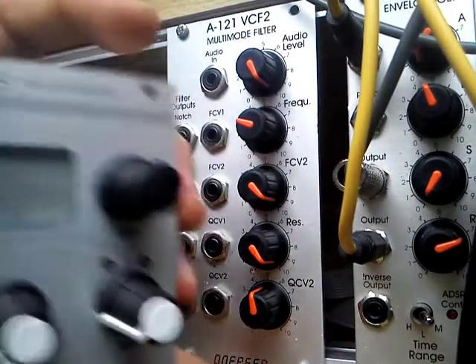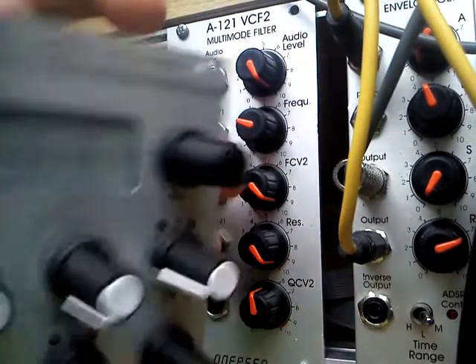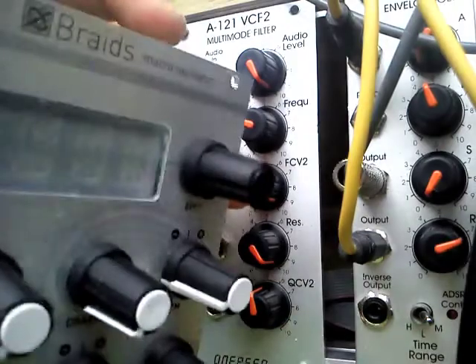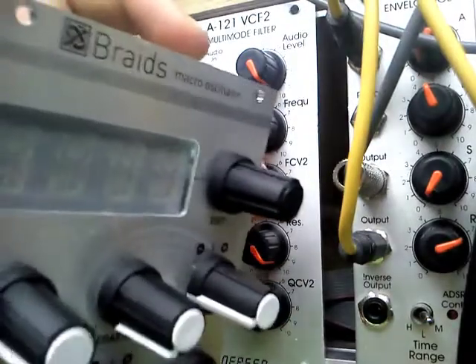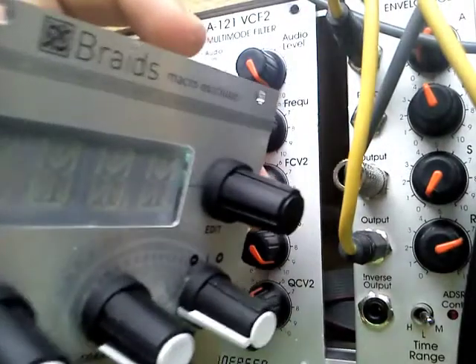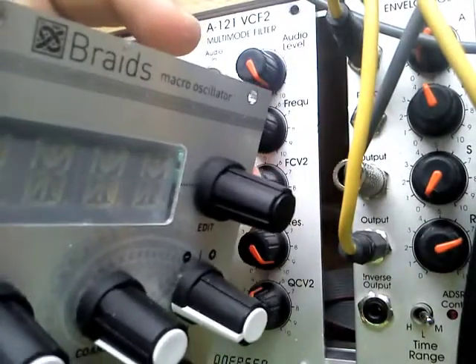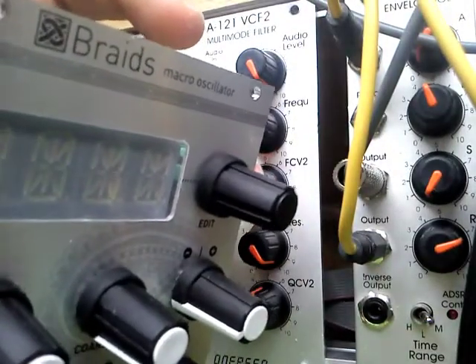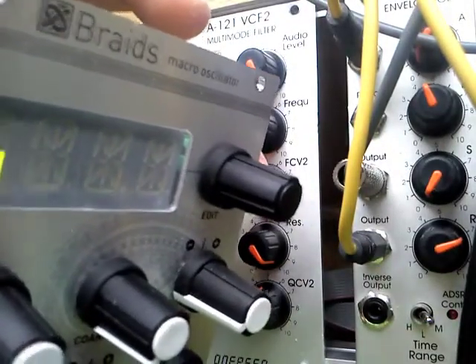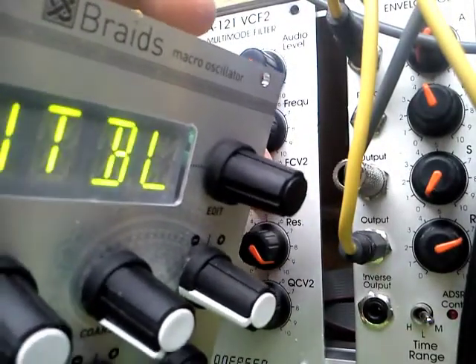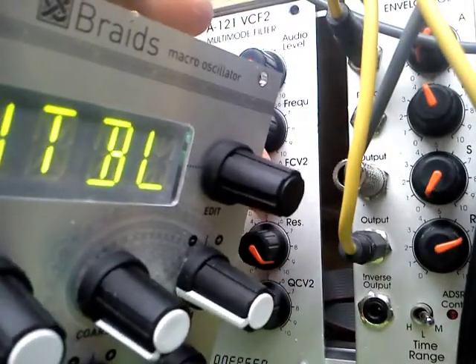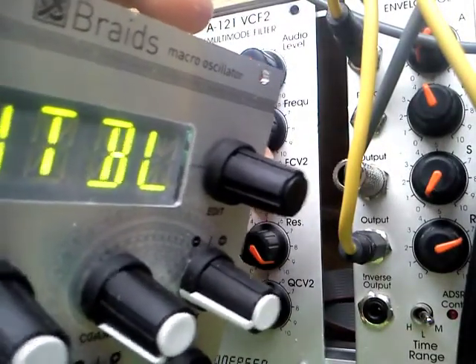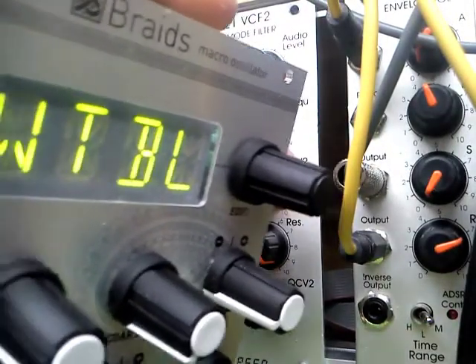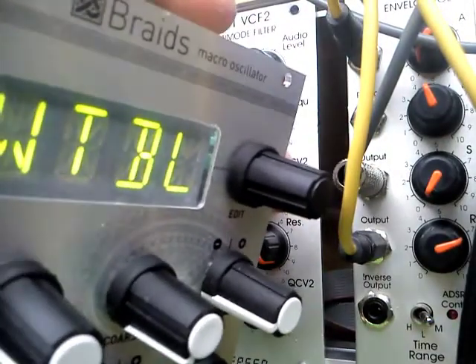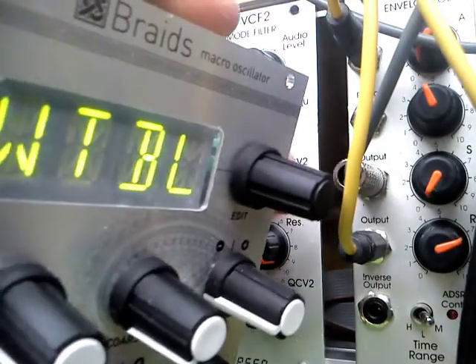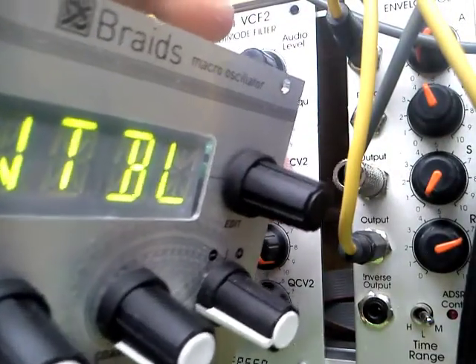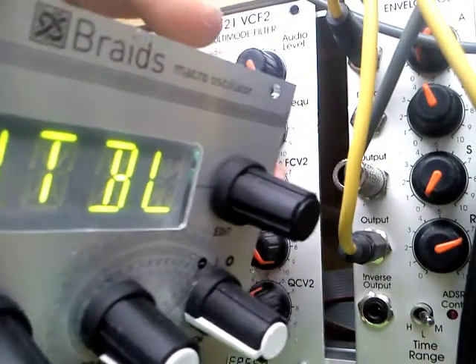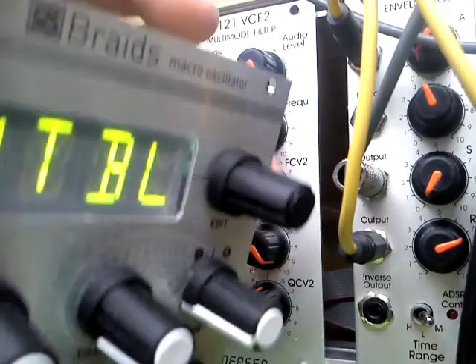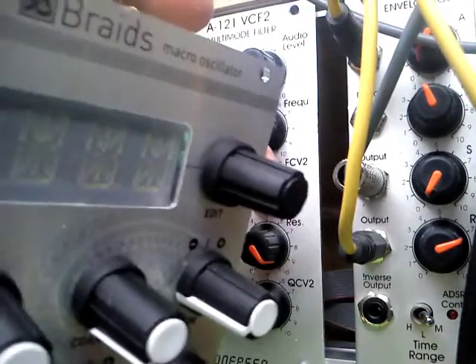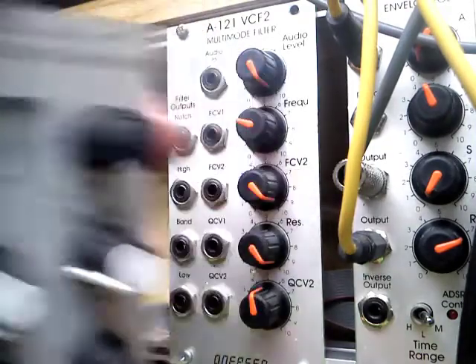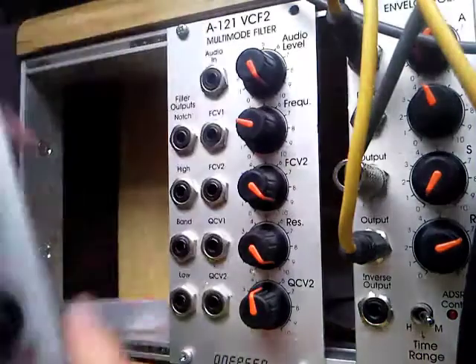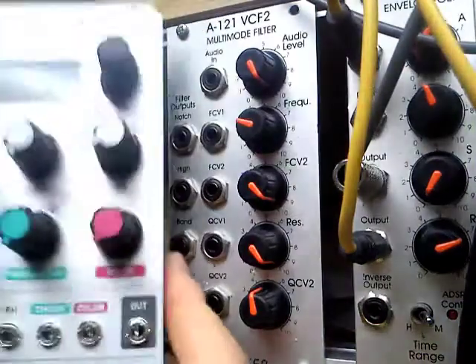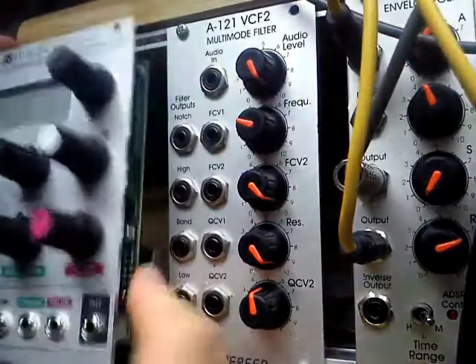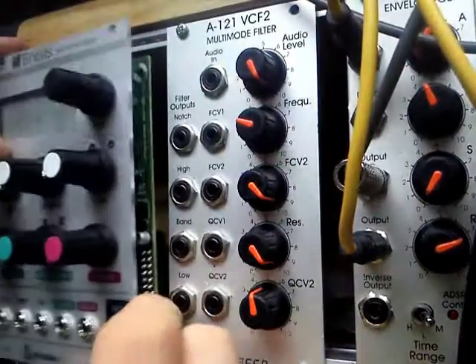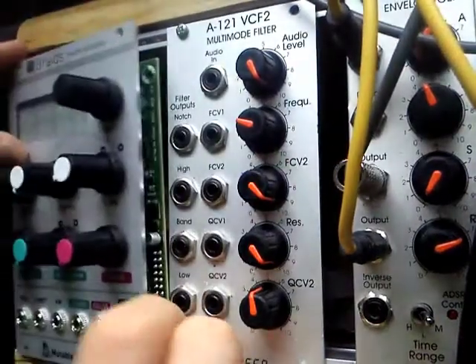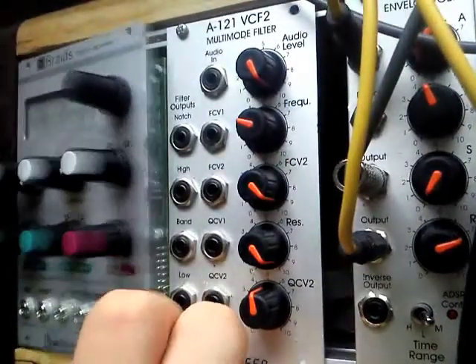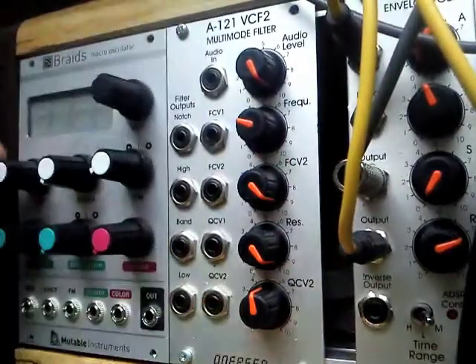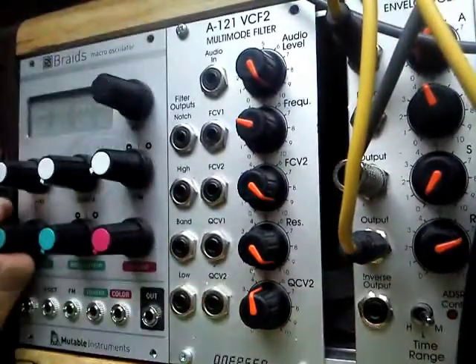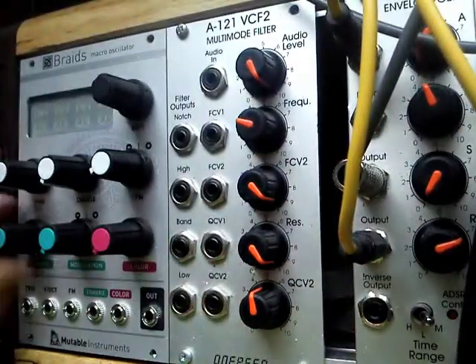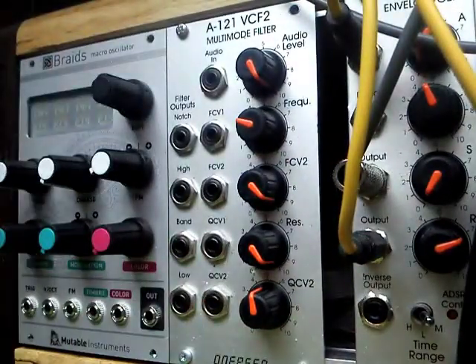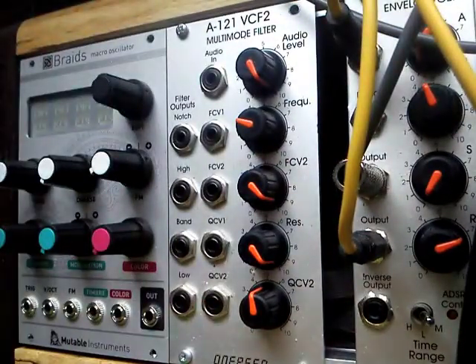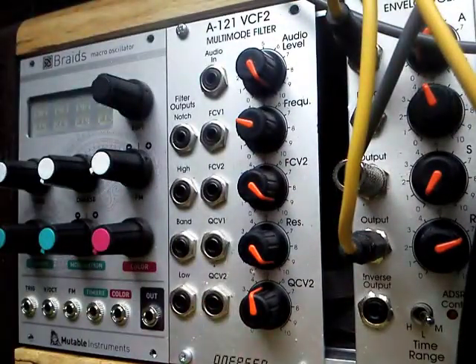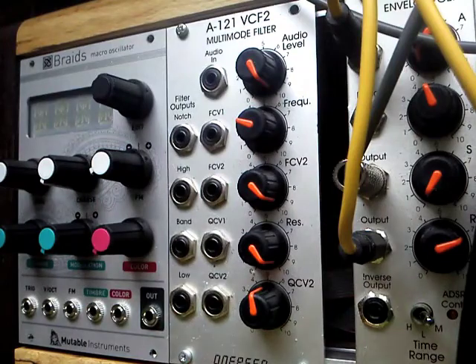So I can power this on now — now it's mounted and it's all lit up and it's all working. I'll just power down and mount this again and plug it in so you can hear it and confirm it's definitely working.